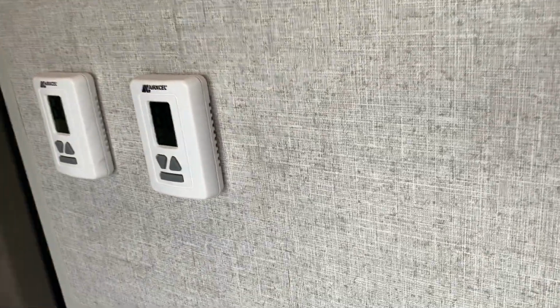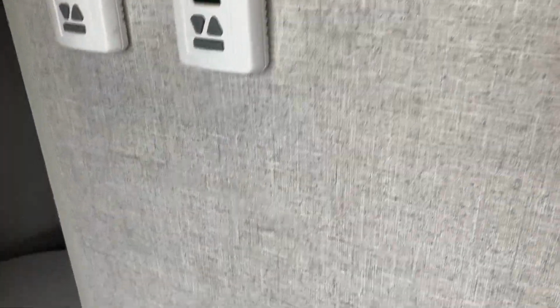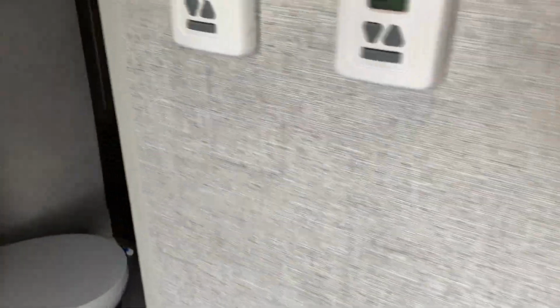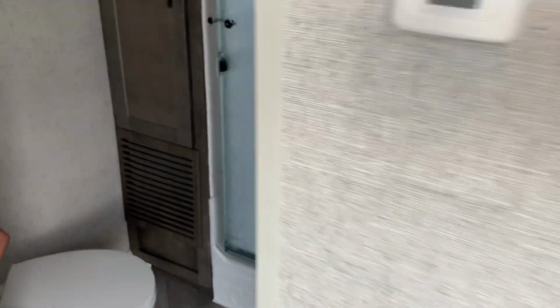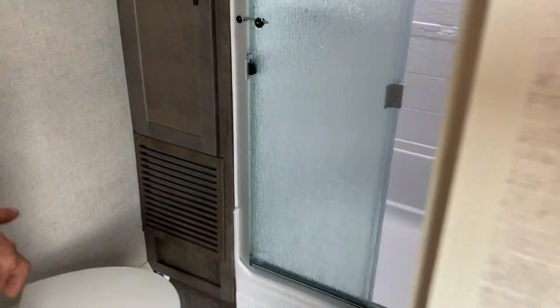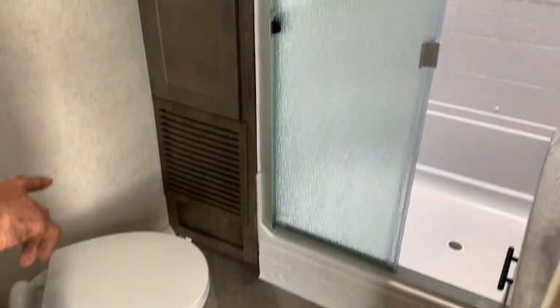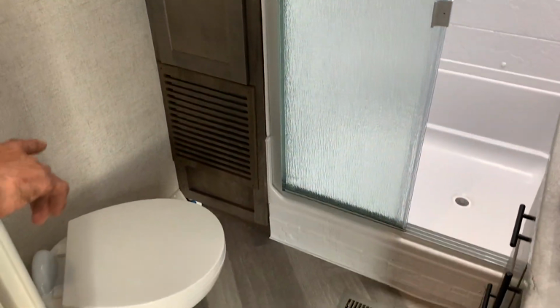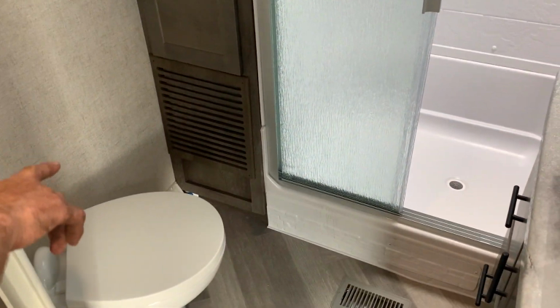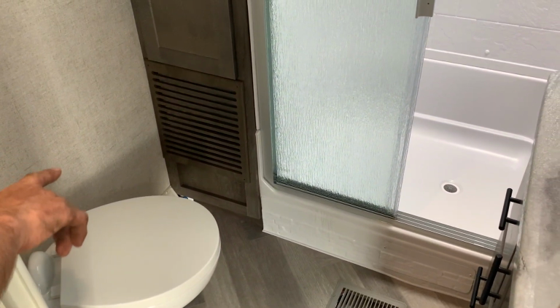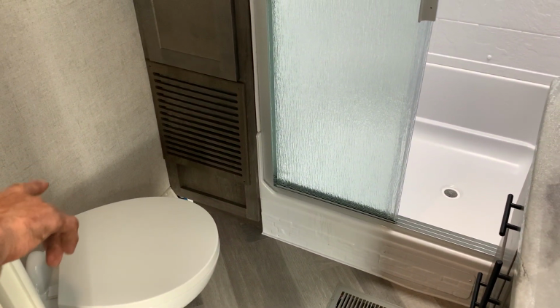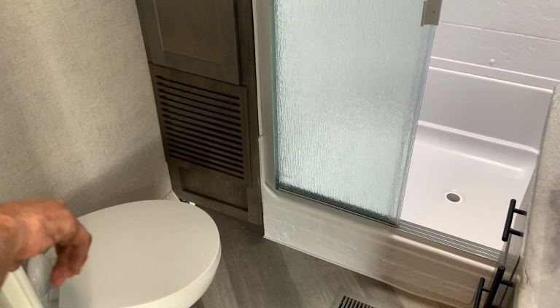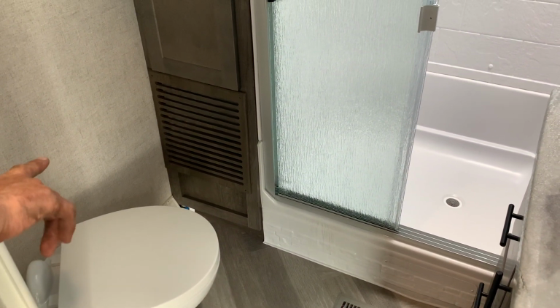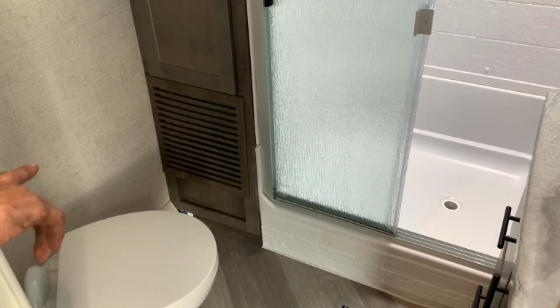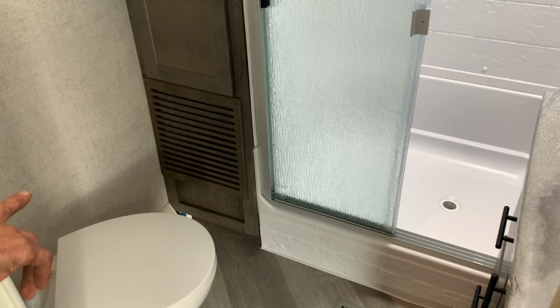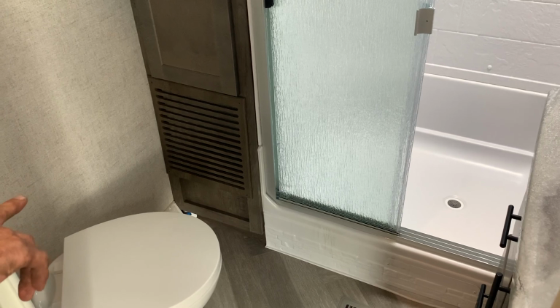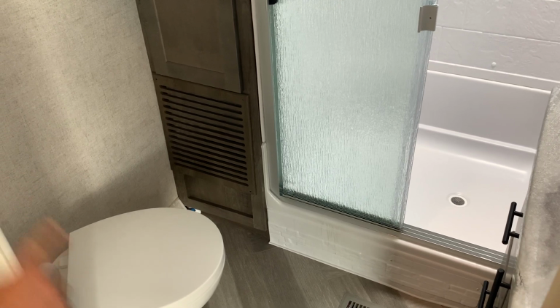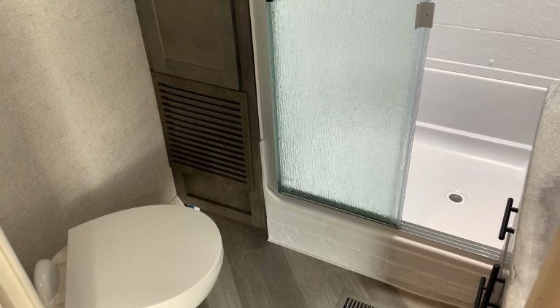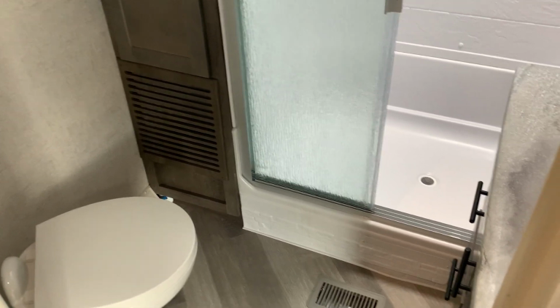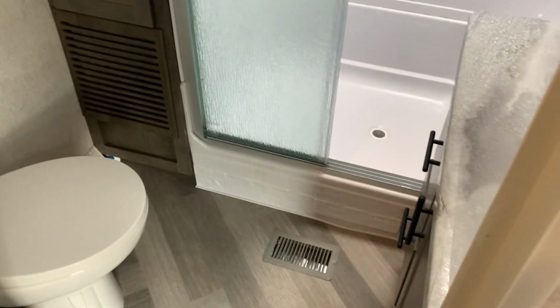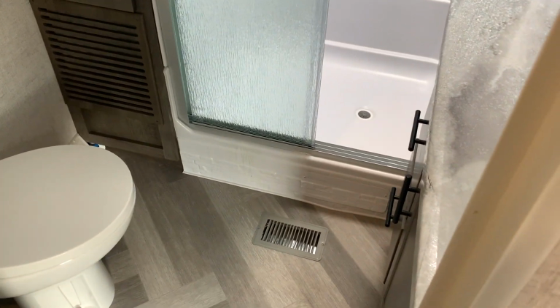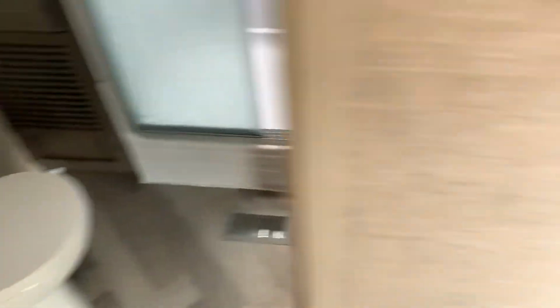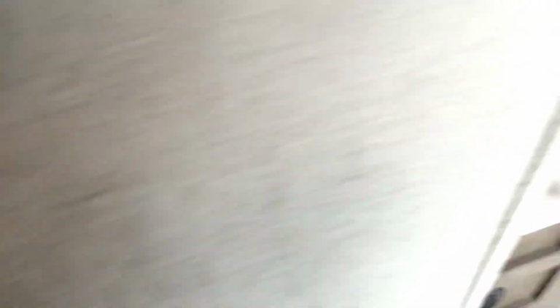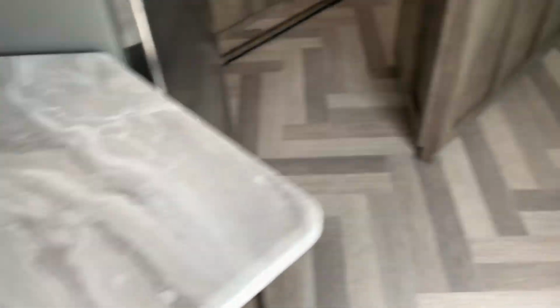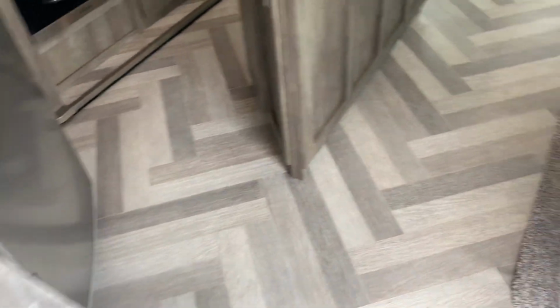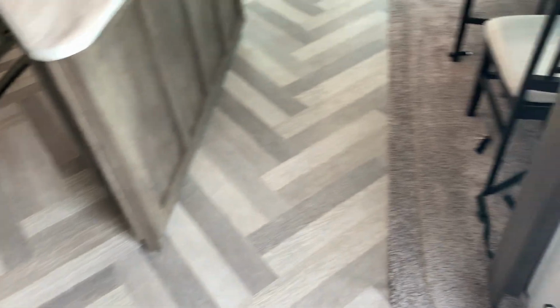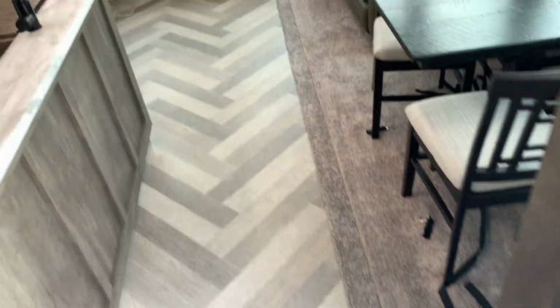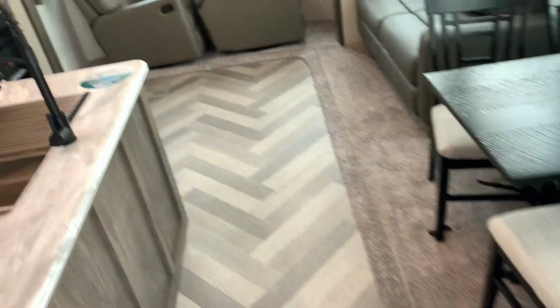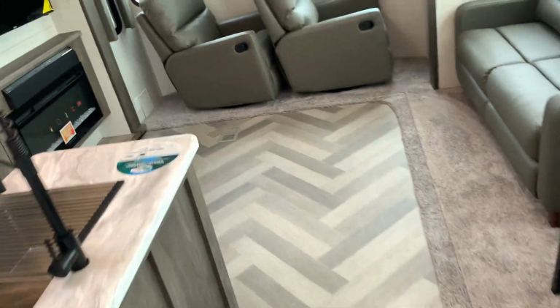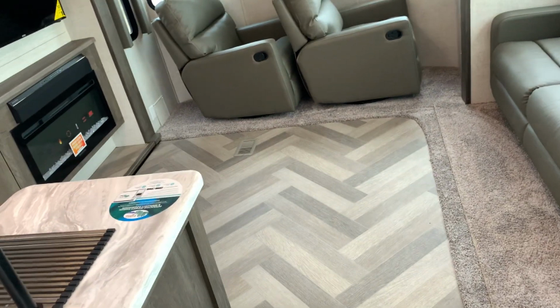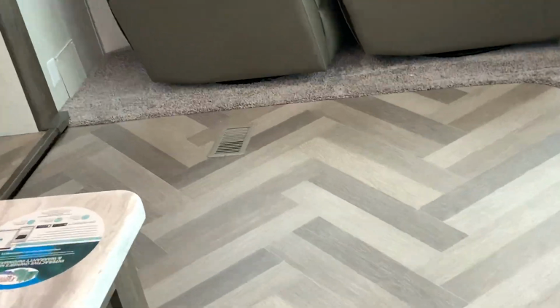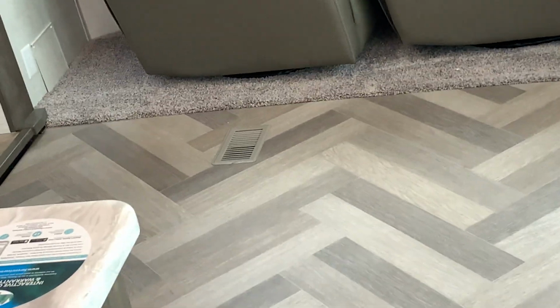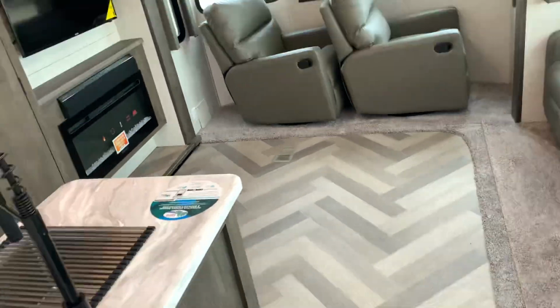The furnace is located in the bathroom. Do not block that grate — that's your fresh air return through the floor. There are multiple ducts throughout the unit that will supply warm air throughout when needed.